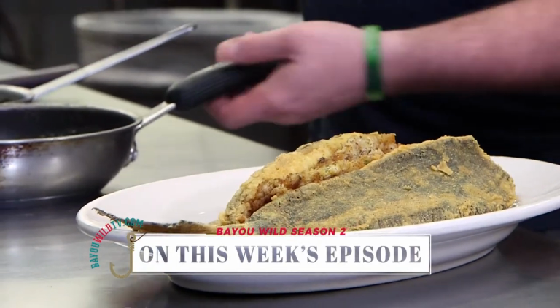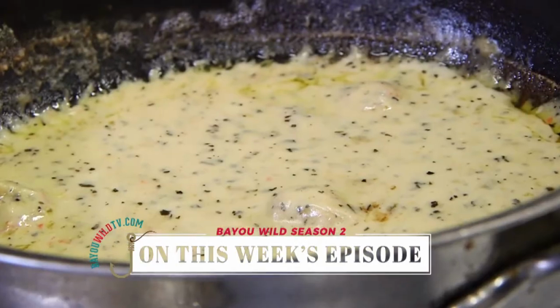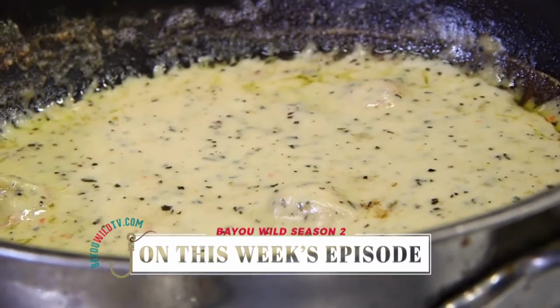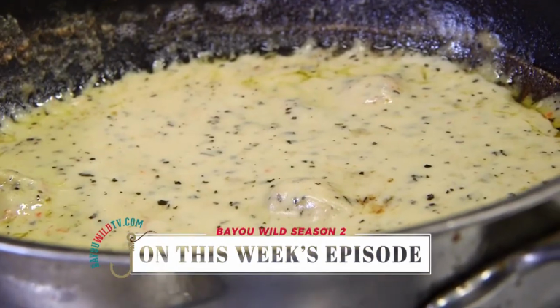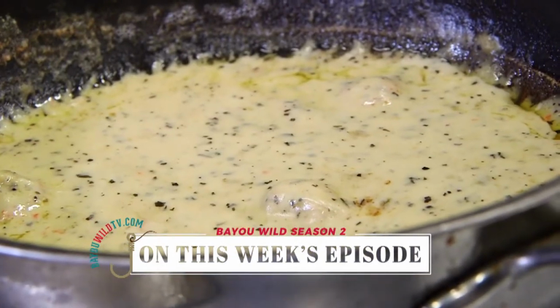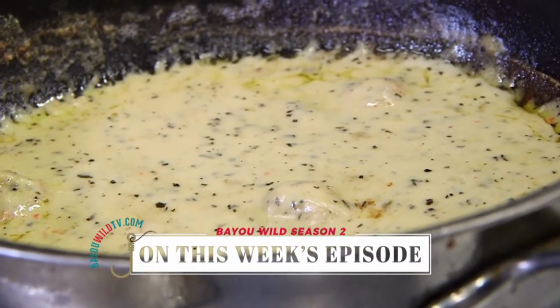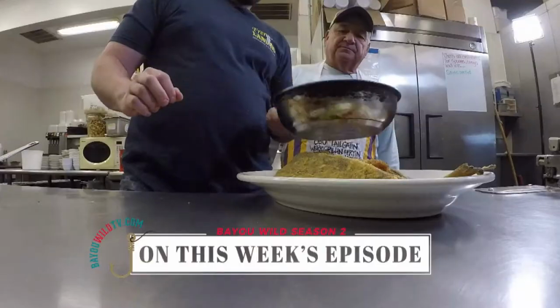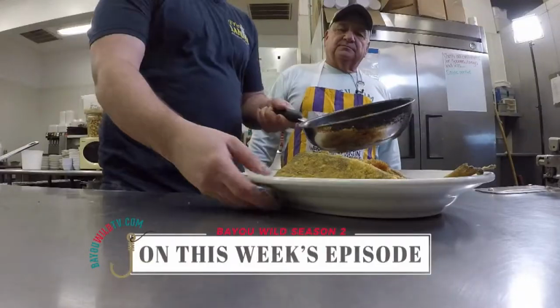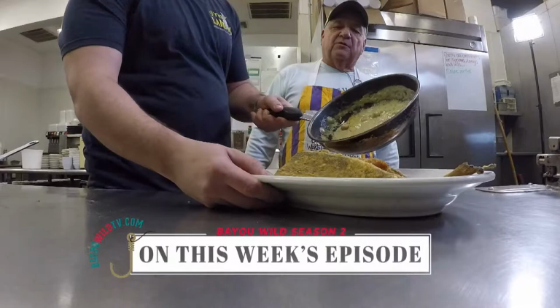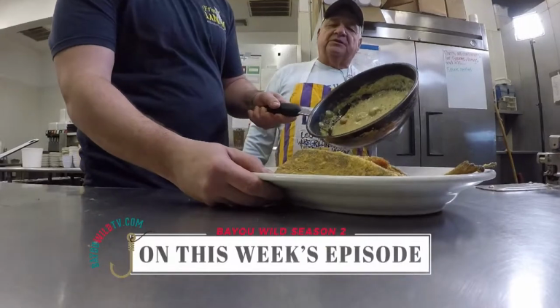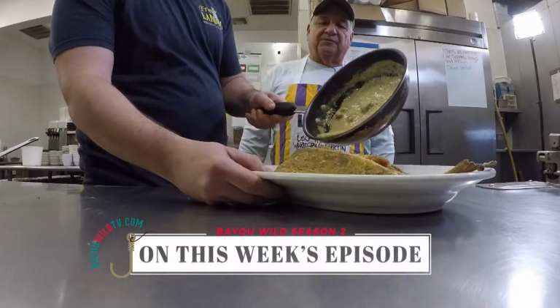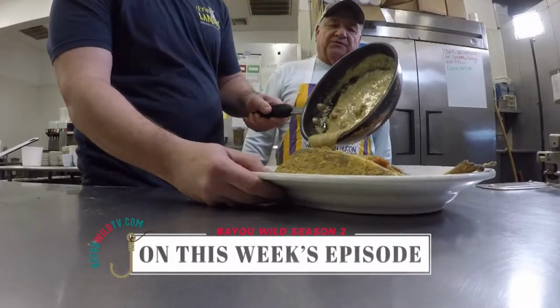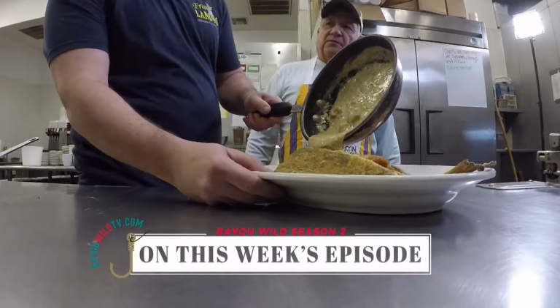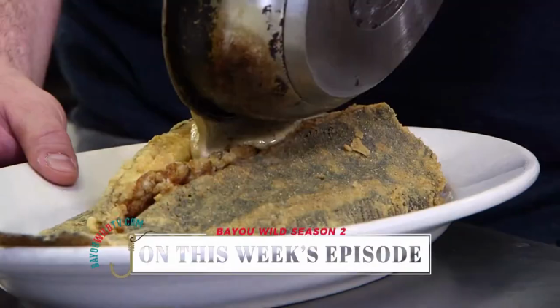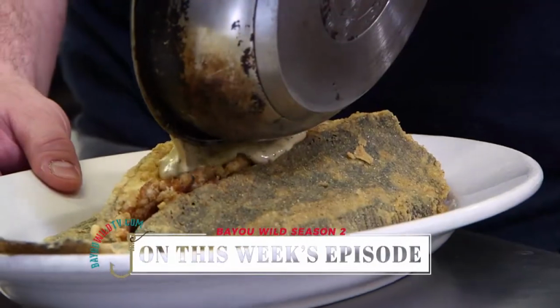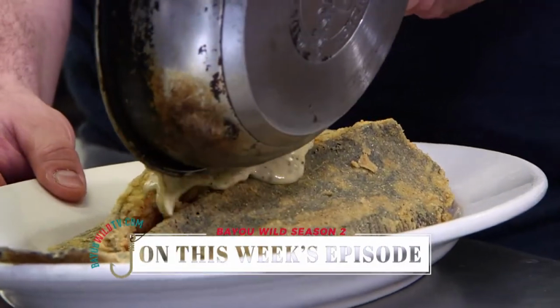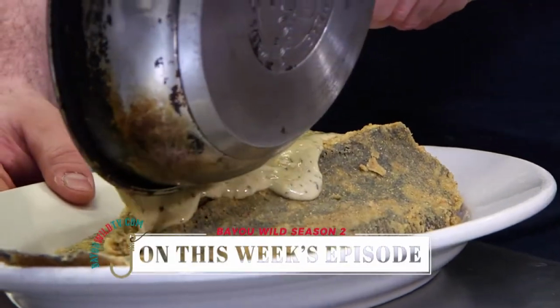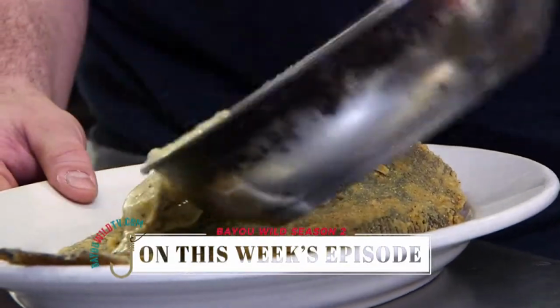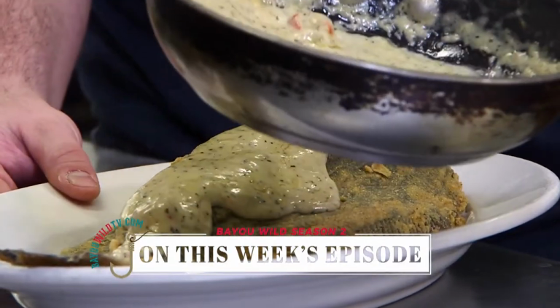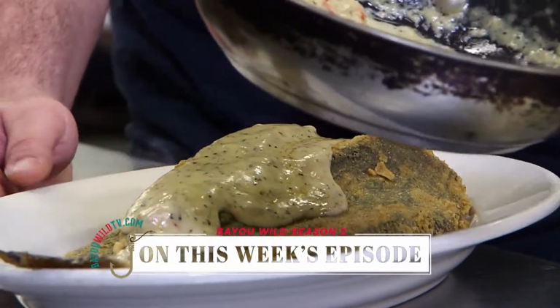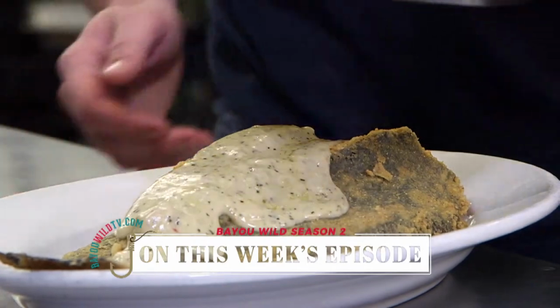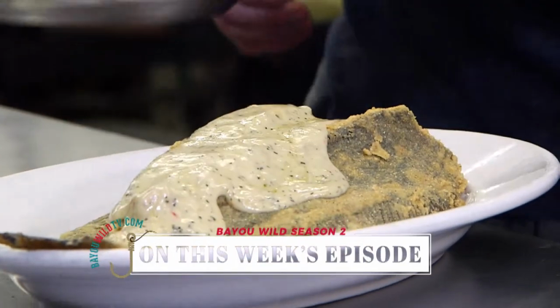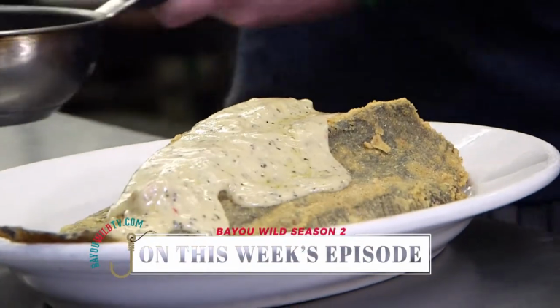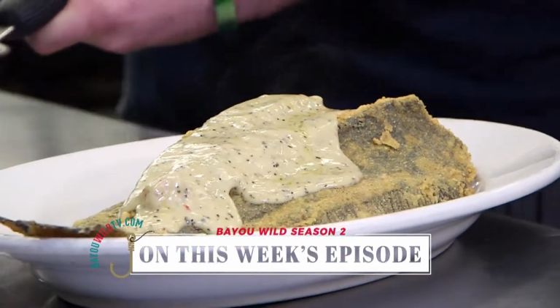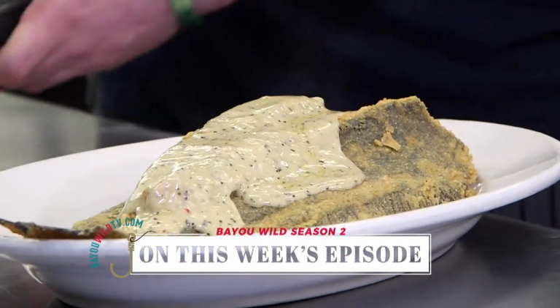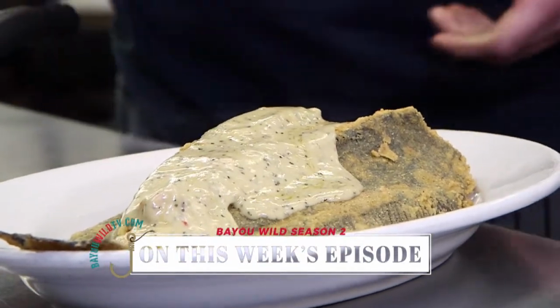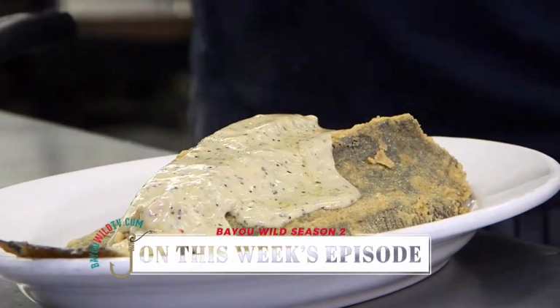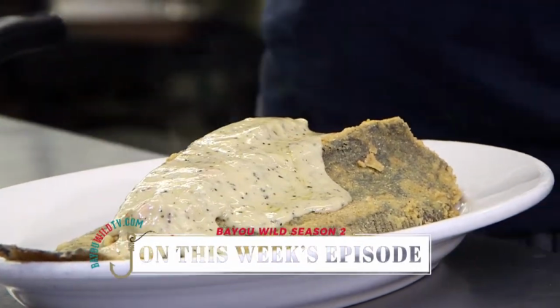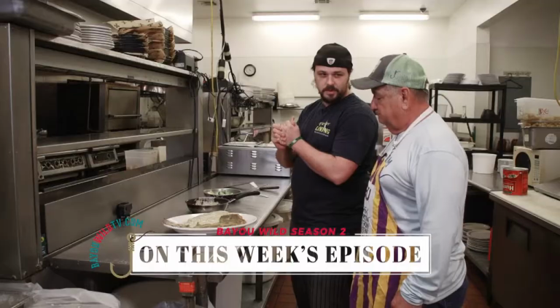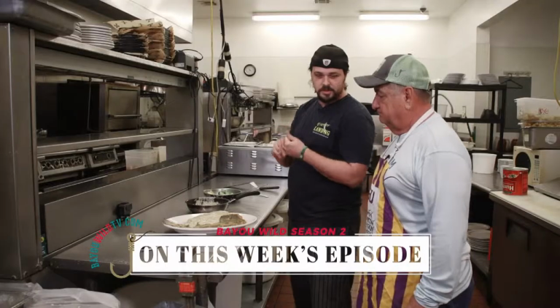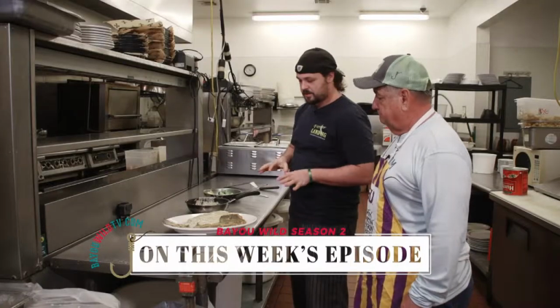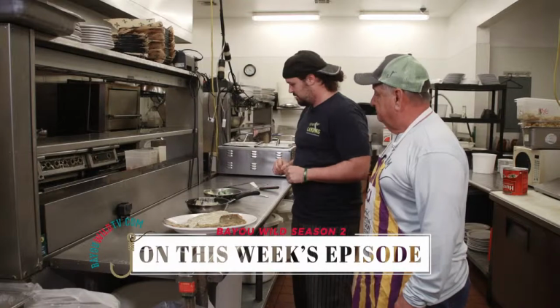Then we're going to take our crawfish cream sauce, like so. And what was in that cream sauce? This cream sauce is simple — it's heavy cream, some basil, garlic powder, crawfish, a little bit of the crawfish fat just to make that extra orange.